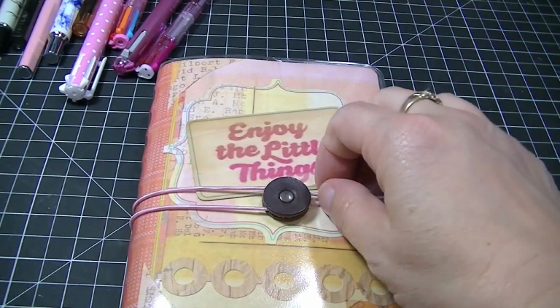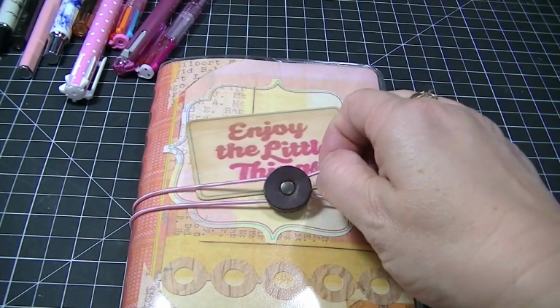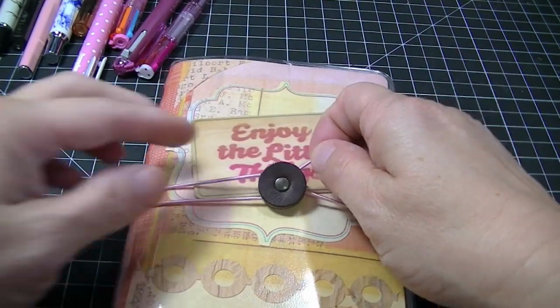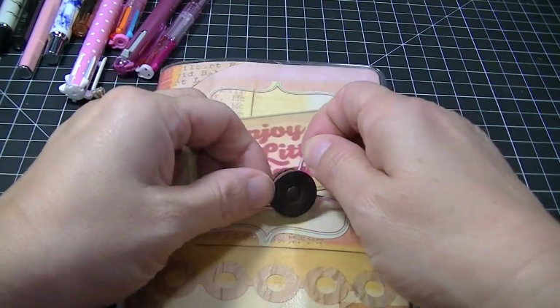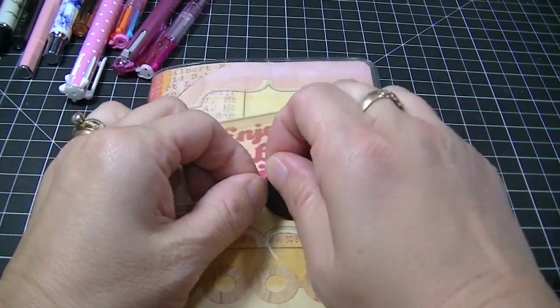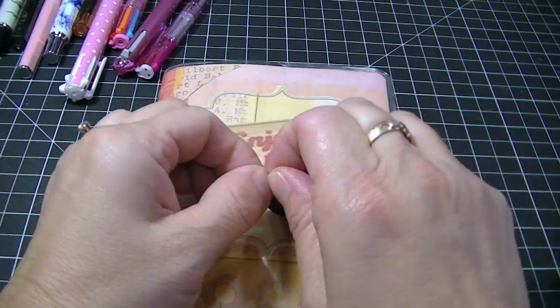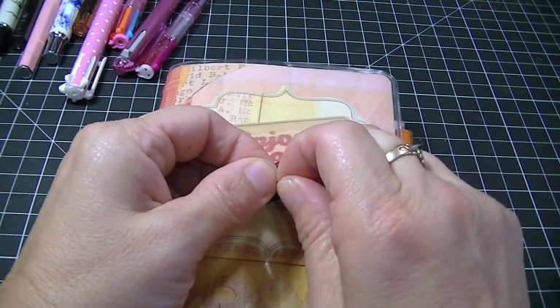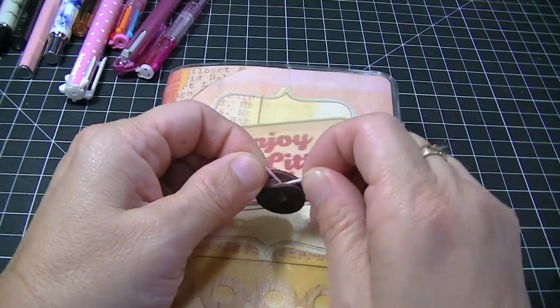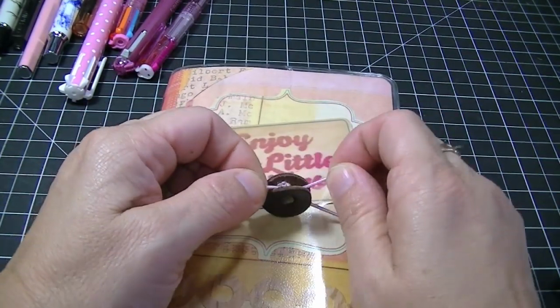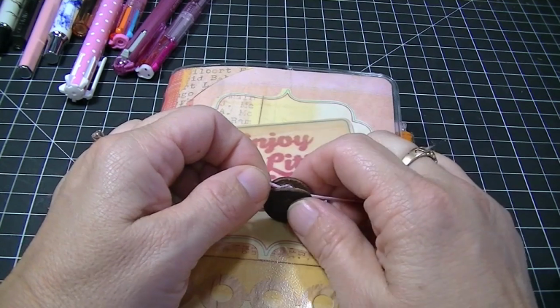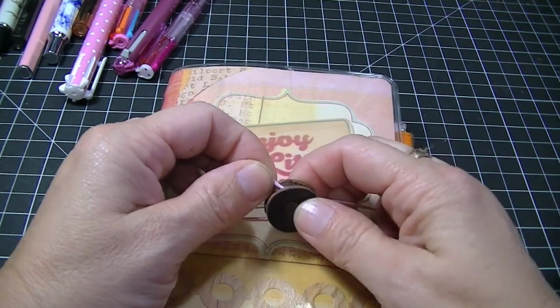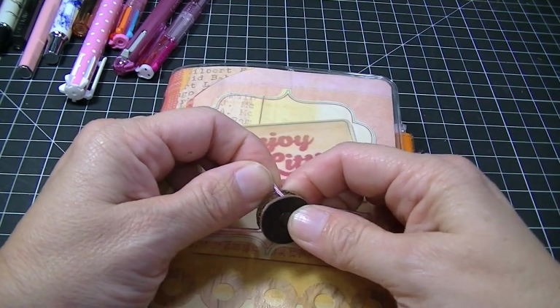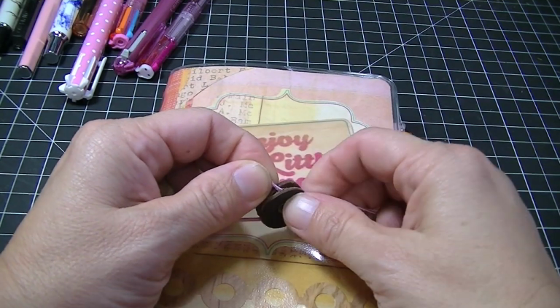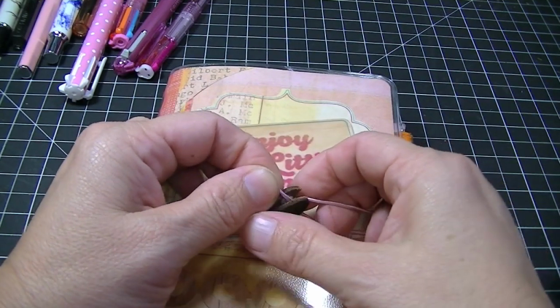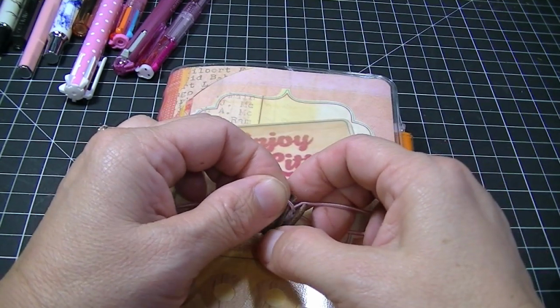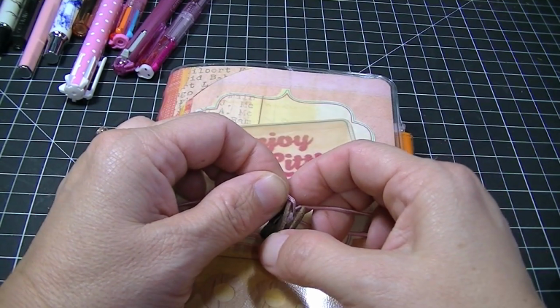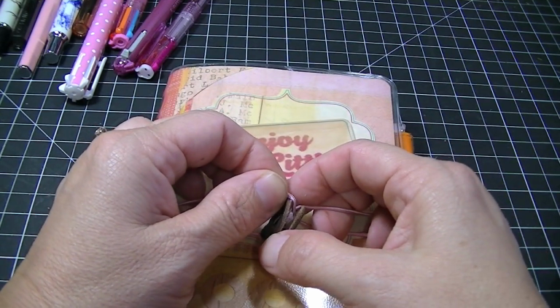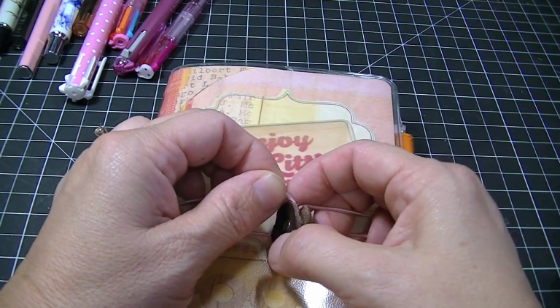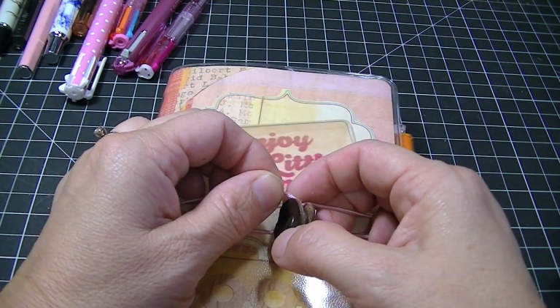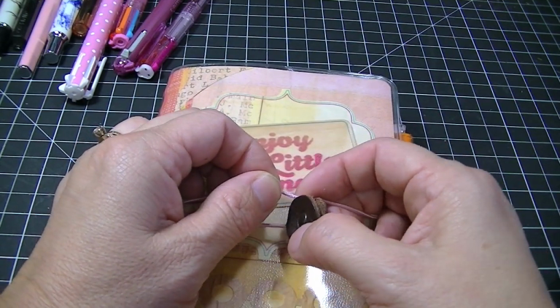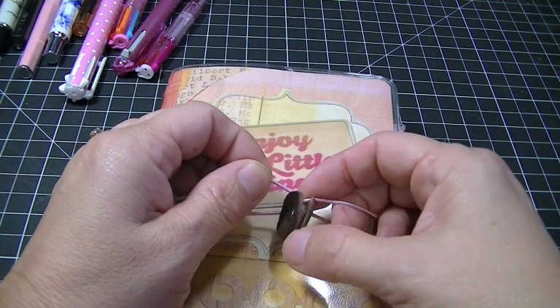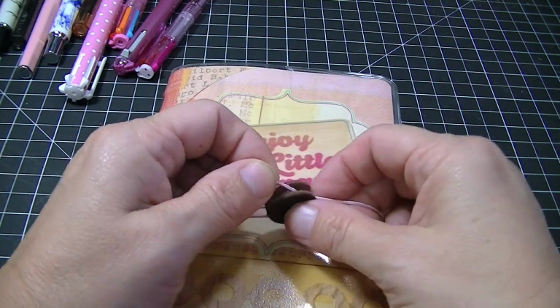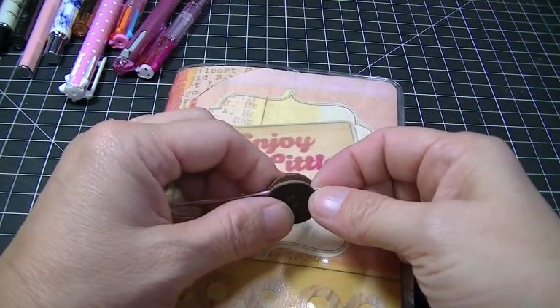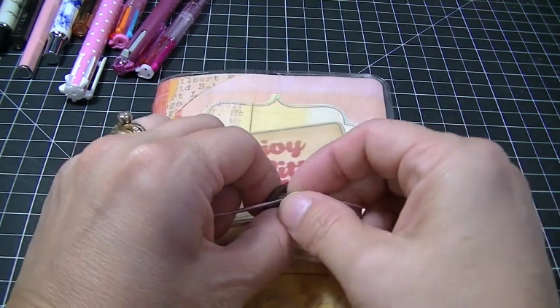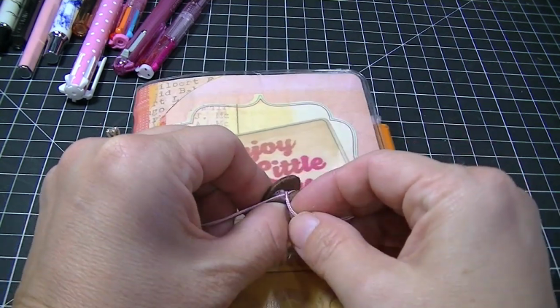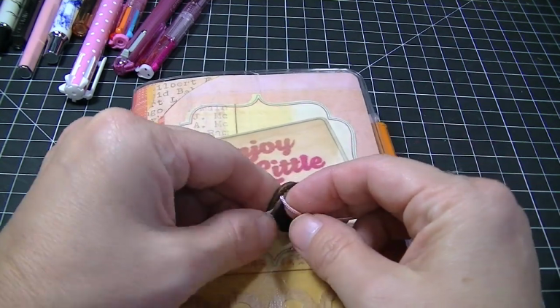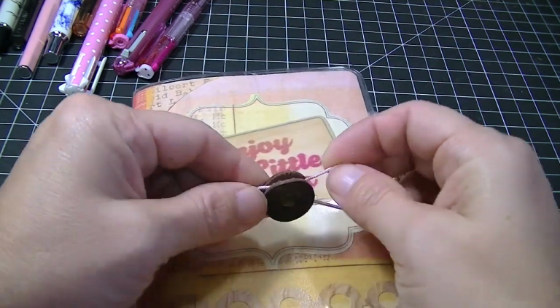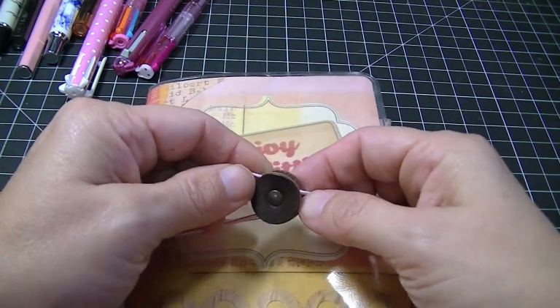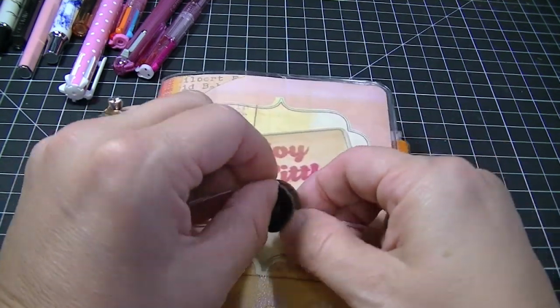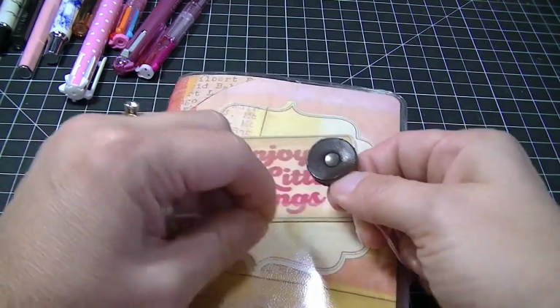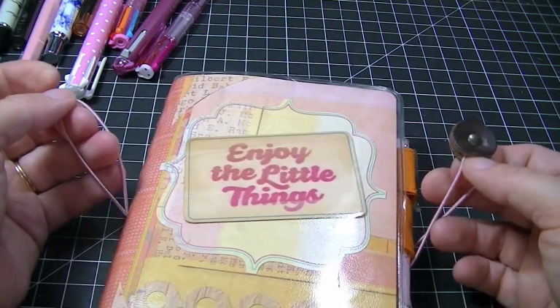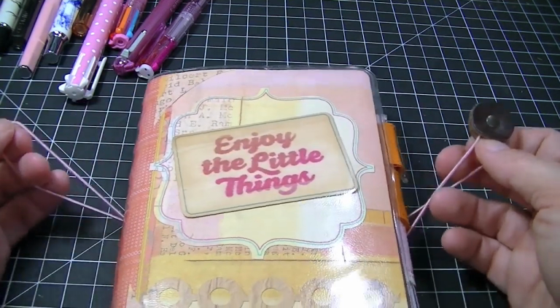I had ordered from the website before which is 1101.com and I'll put the link below because it's the only place right now you can order the Hobonichis.